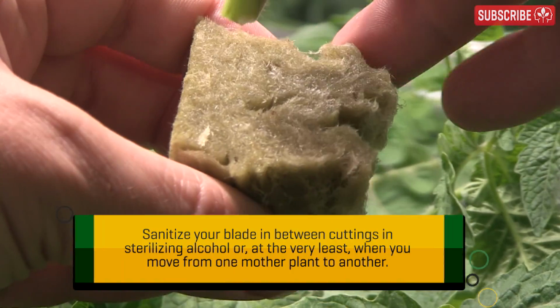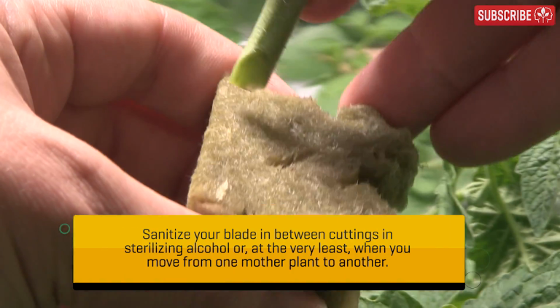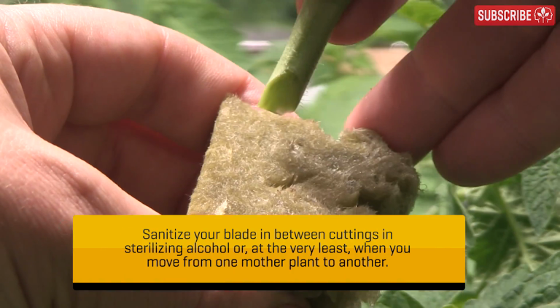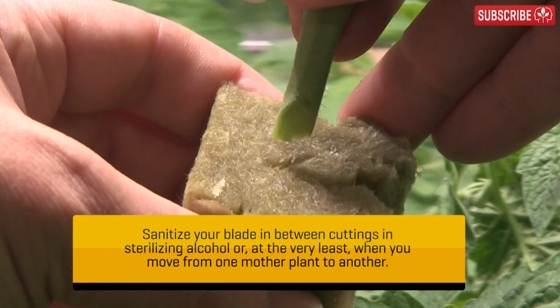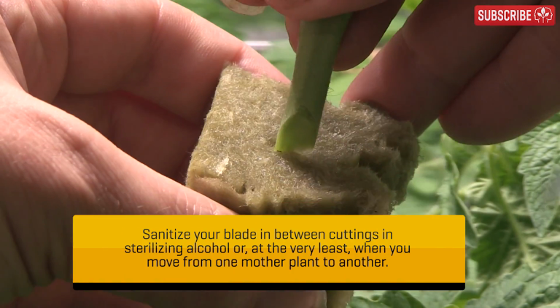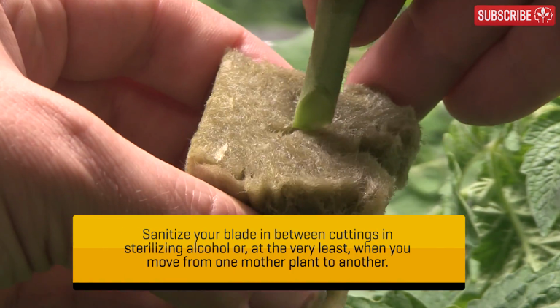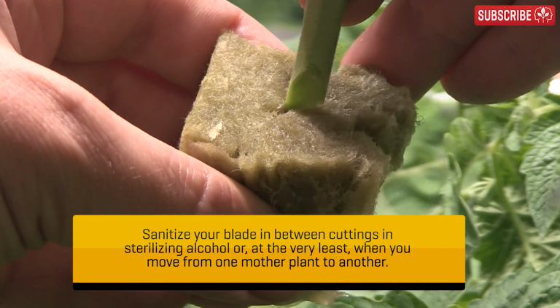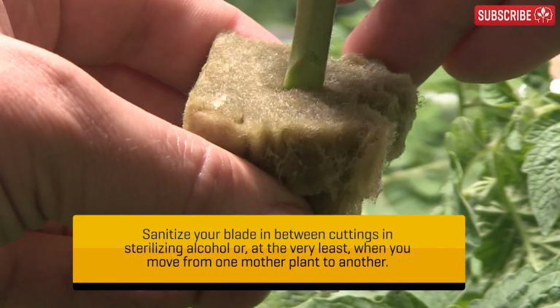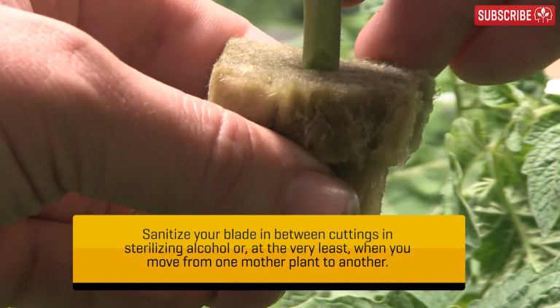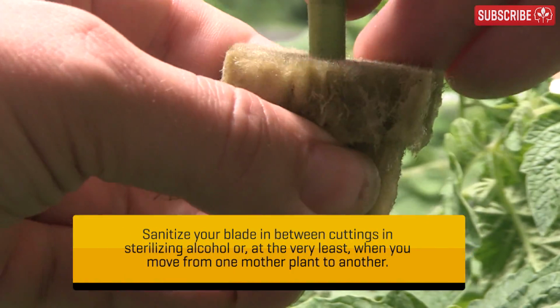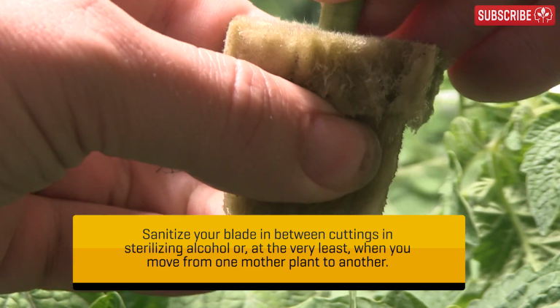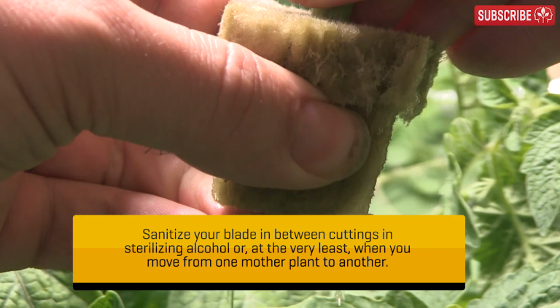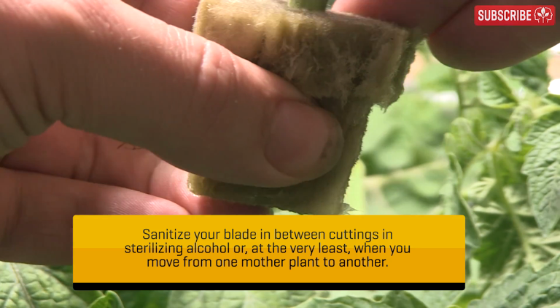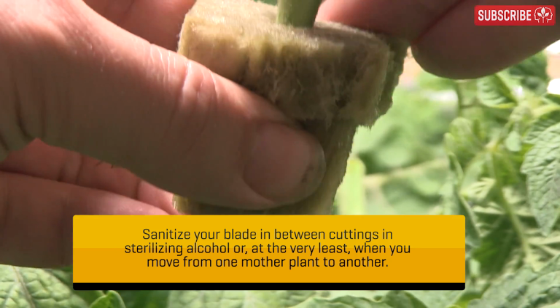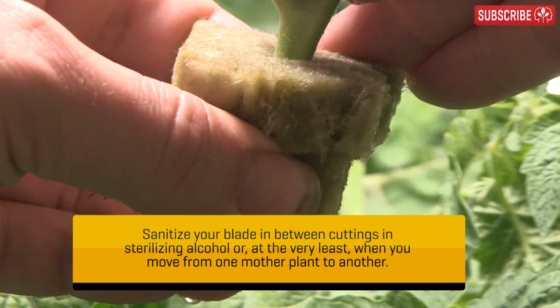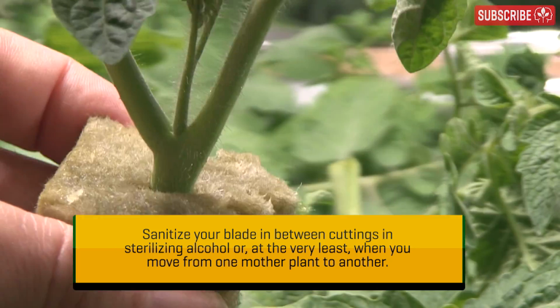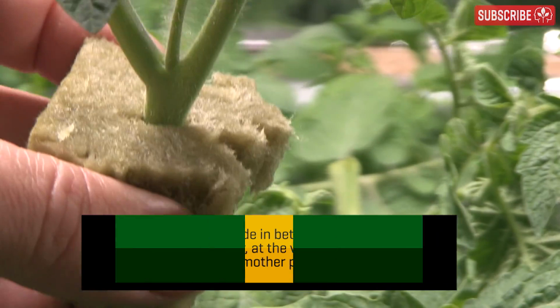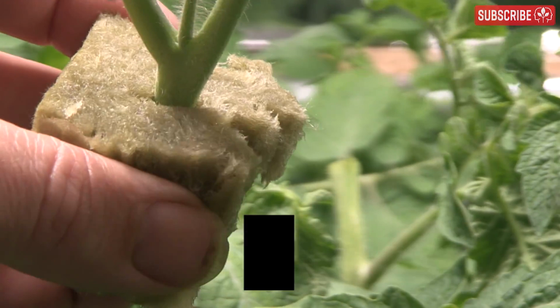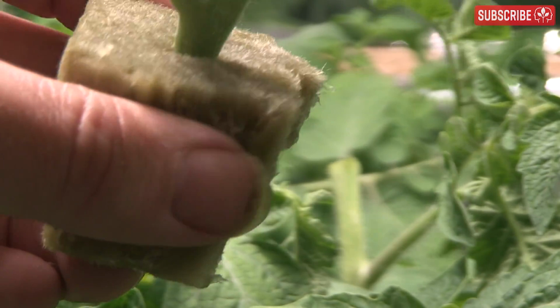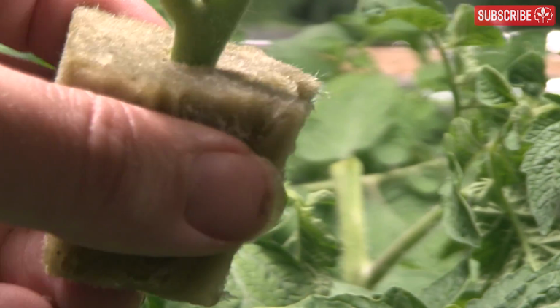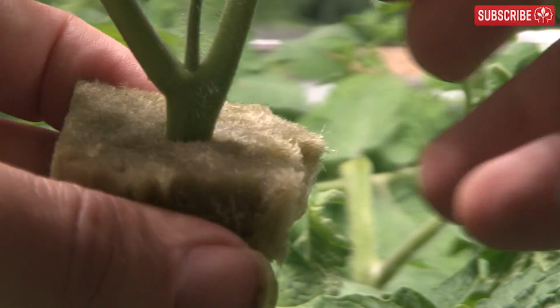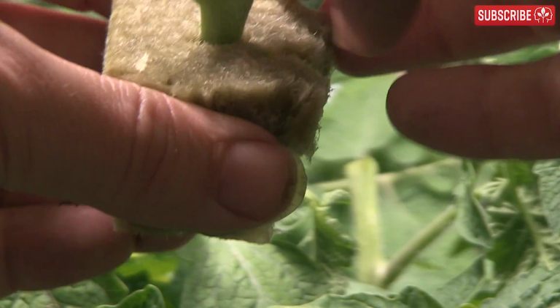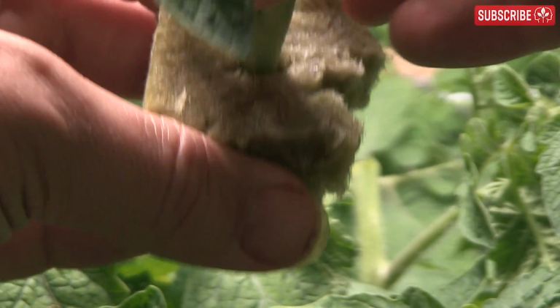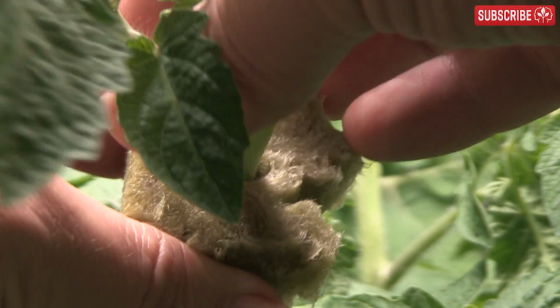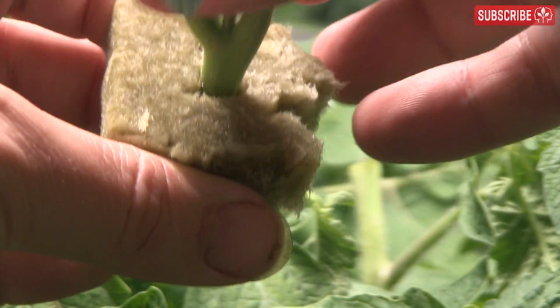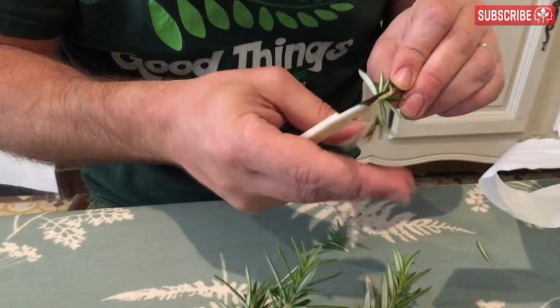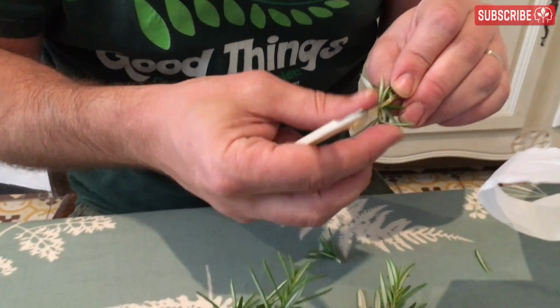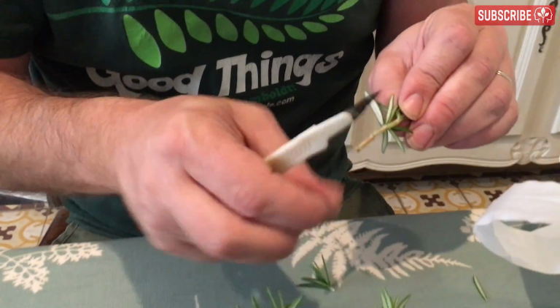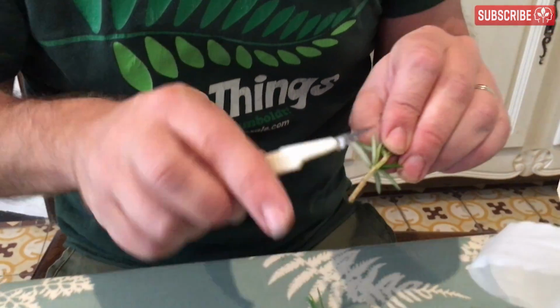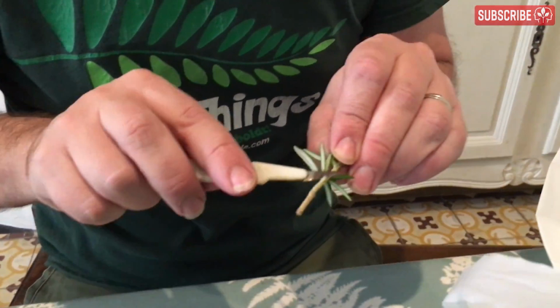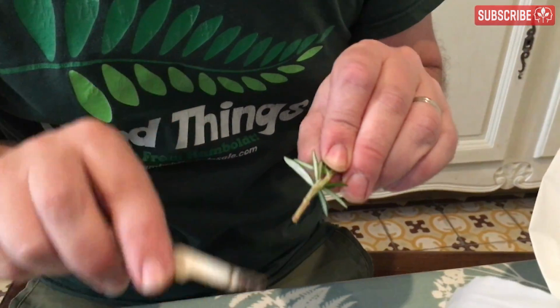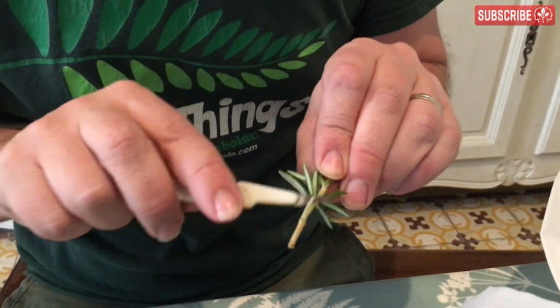Cuttings don't have to be taken at 45 degrees — just cut them off cleanly with minimal tissue damage. It's easier to insert them into the rooting media without bending, bruising, or crushing the stem. When inserted, the cutting should always feel well-anchored in the media.